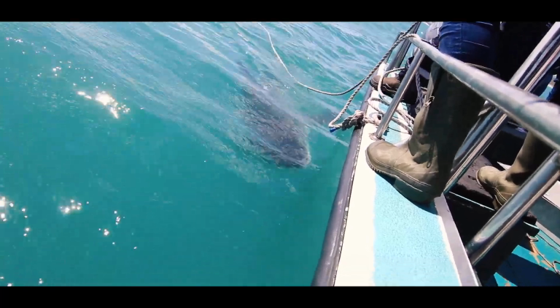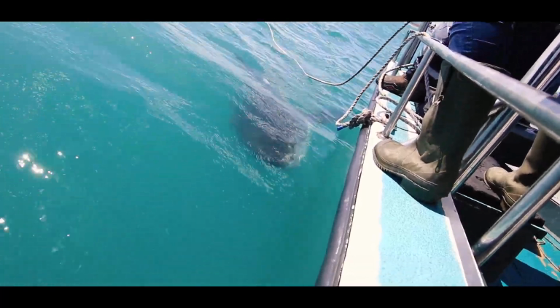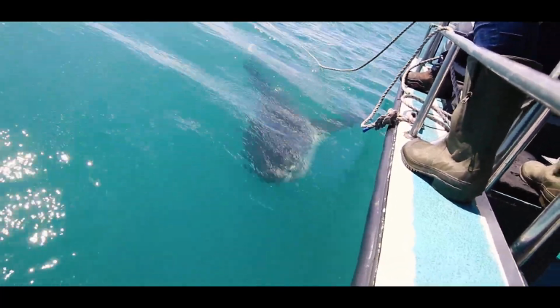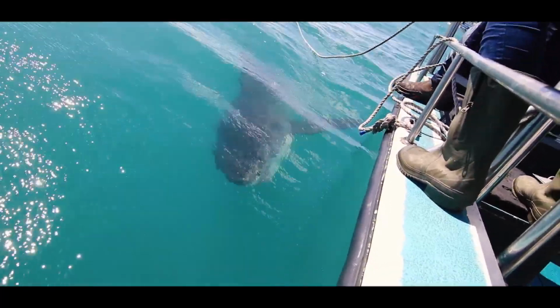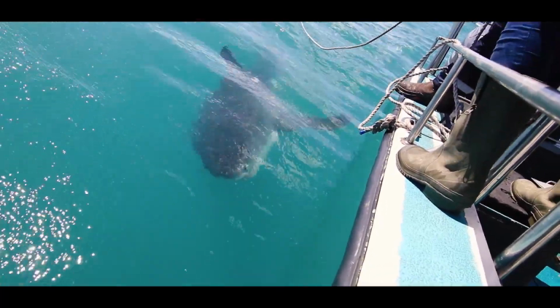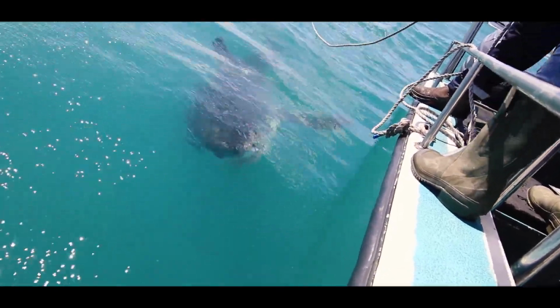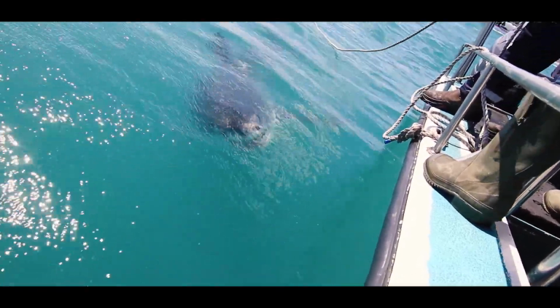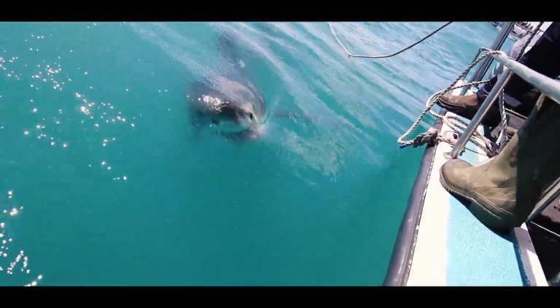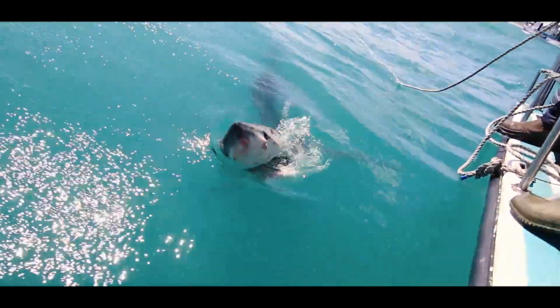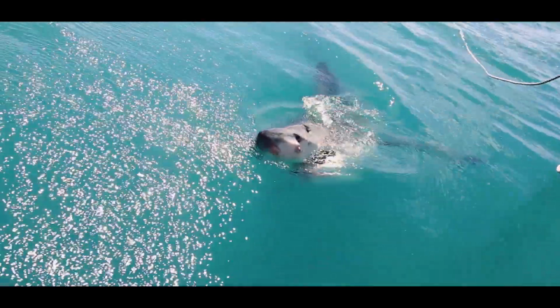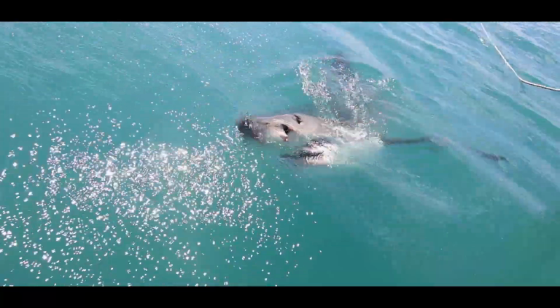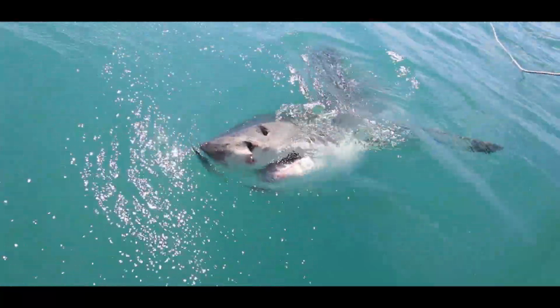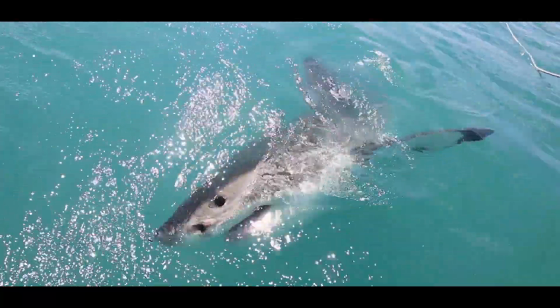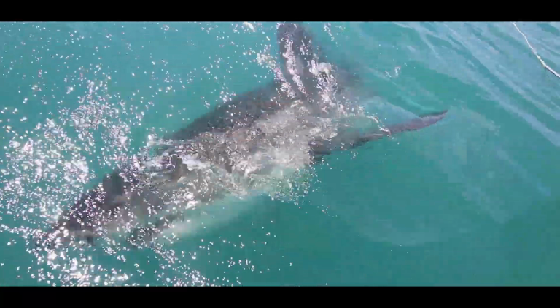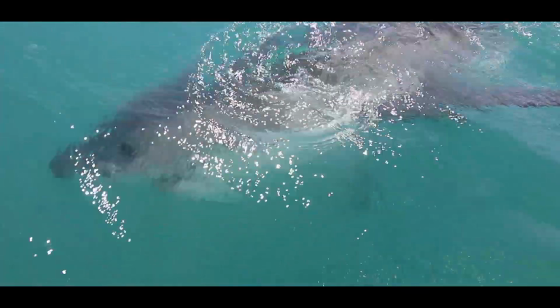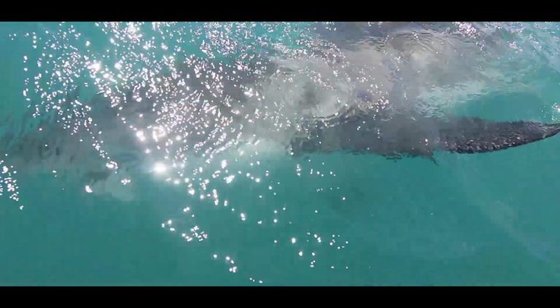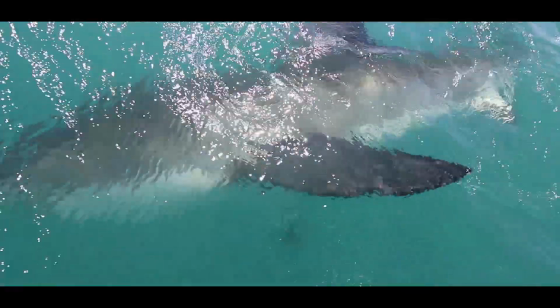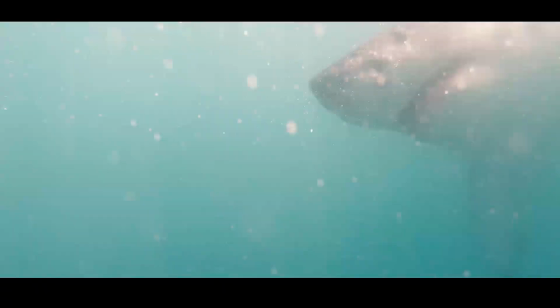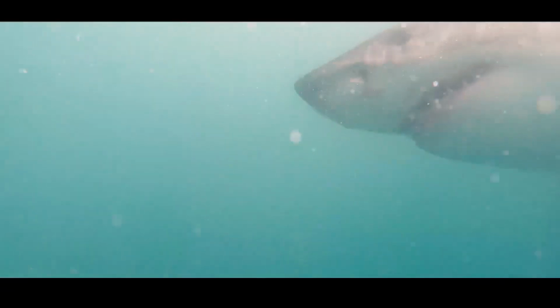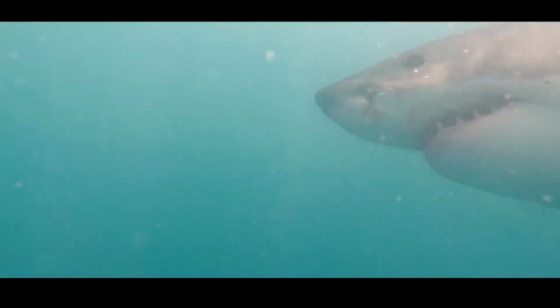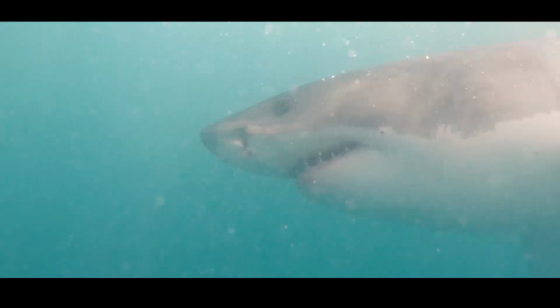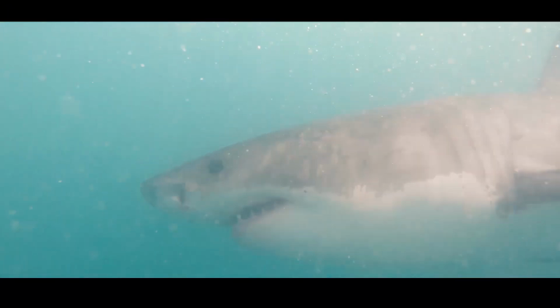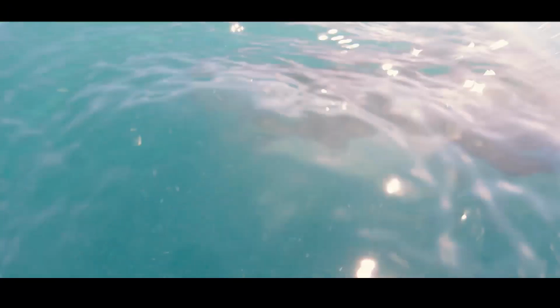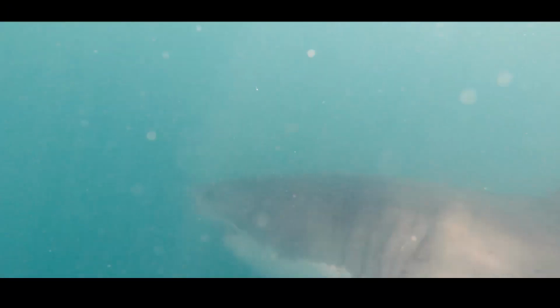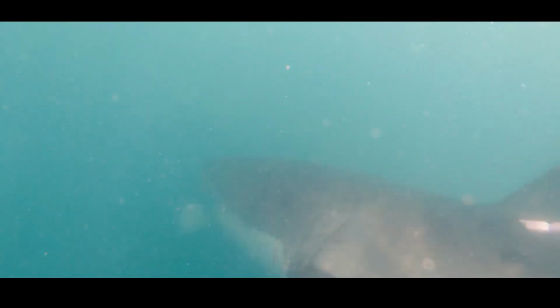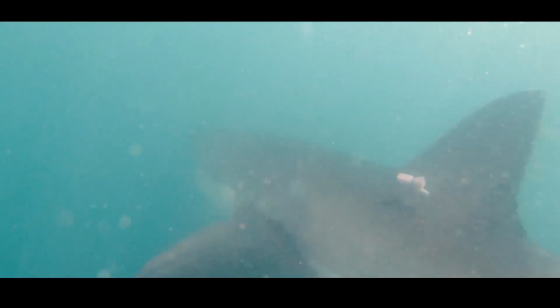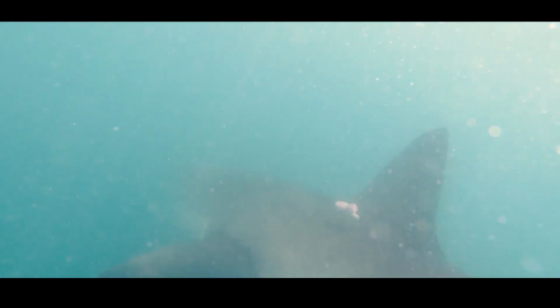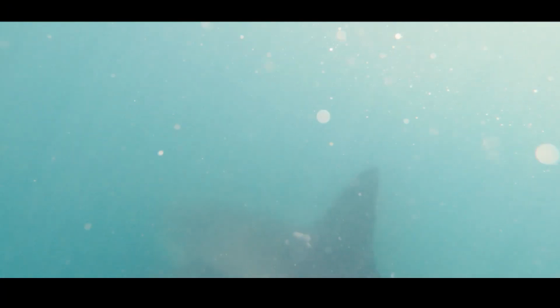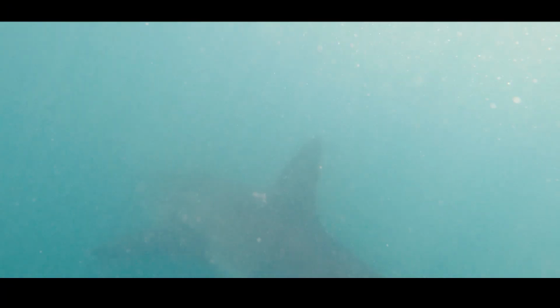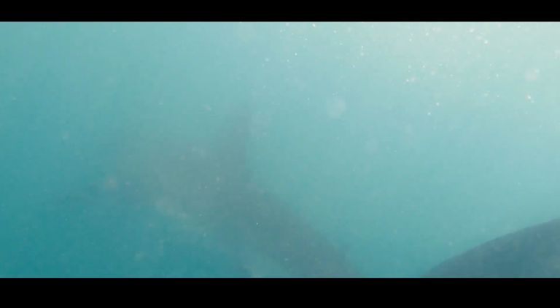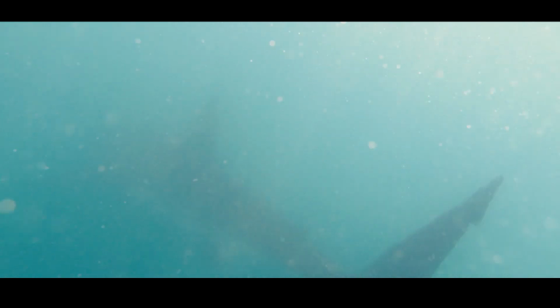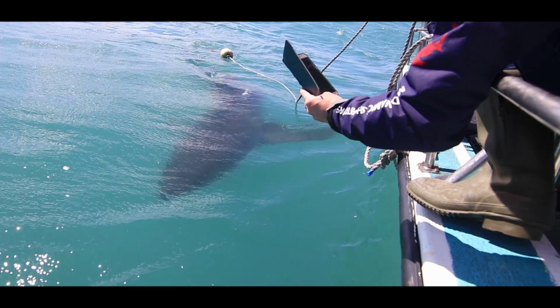This research expedition occurred in May 2019, and we're delighted to report that Clover, the individual tagged here, was recently detected in the eastern Cape waters on this array.